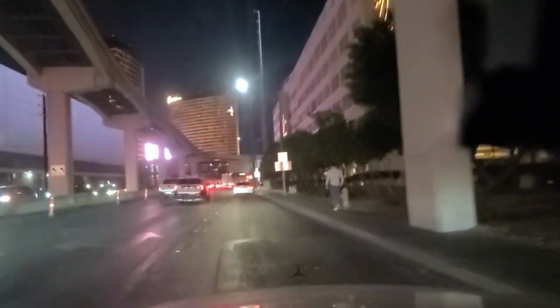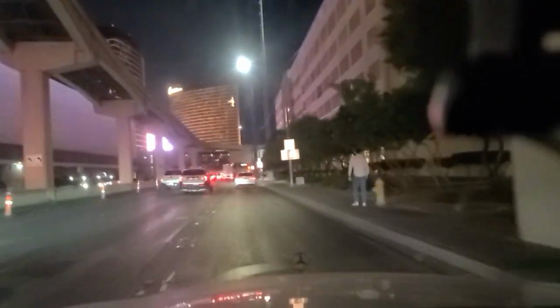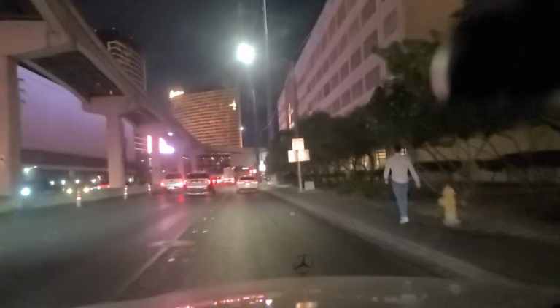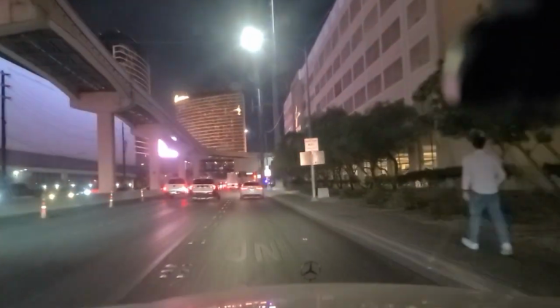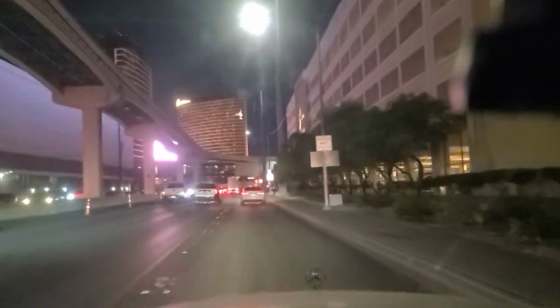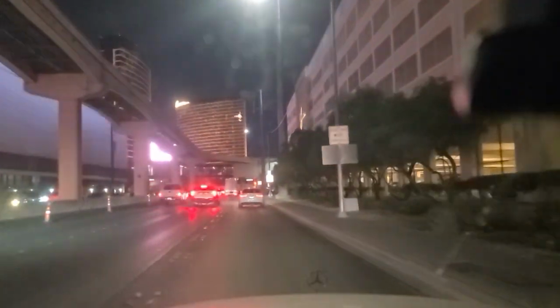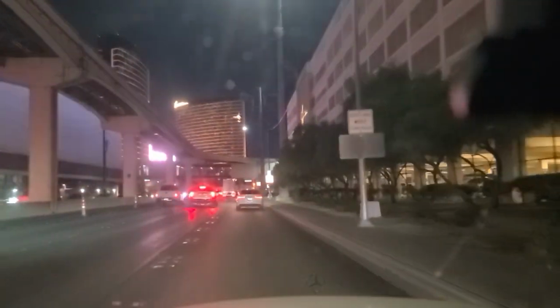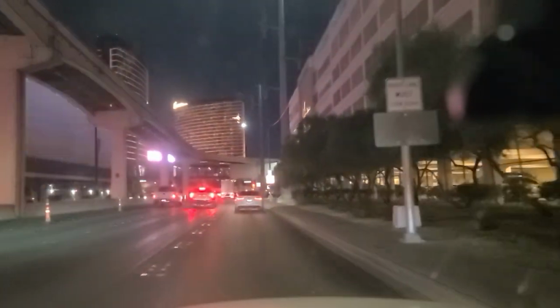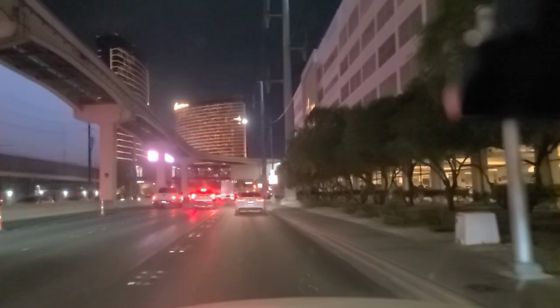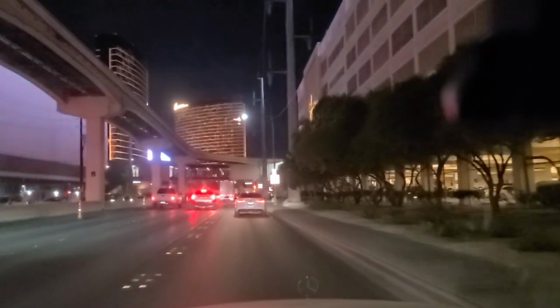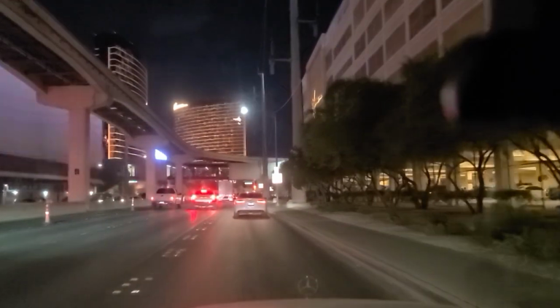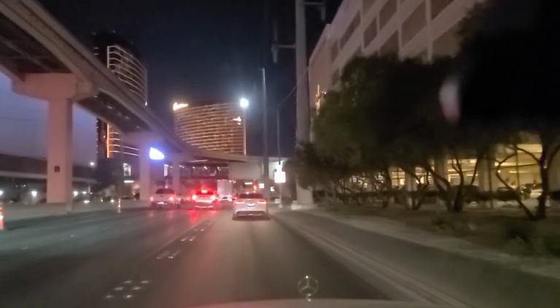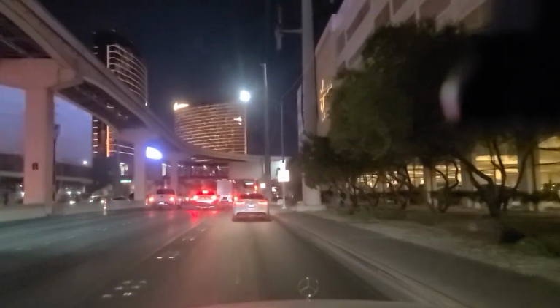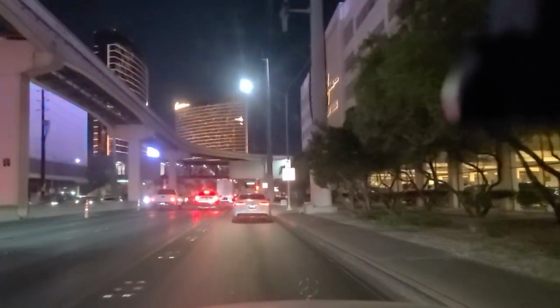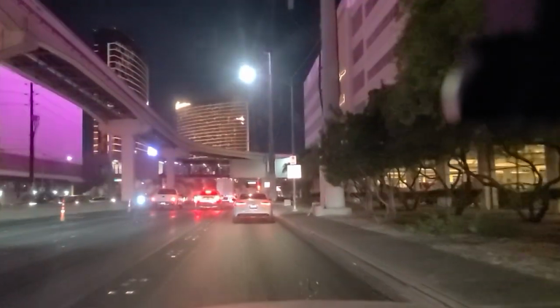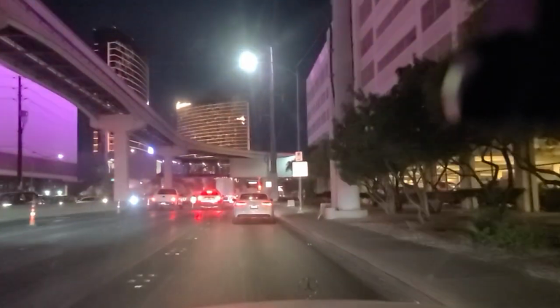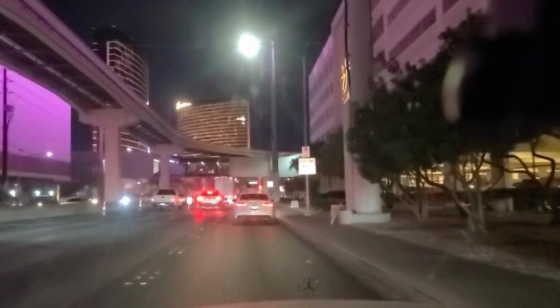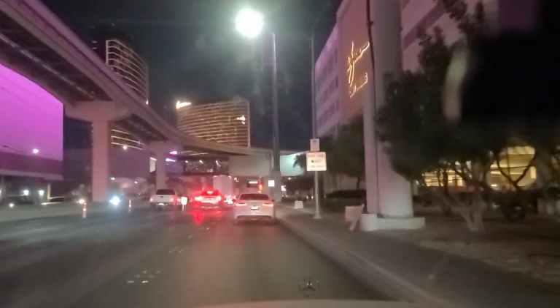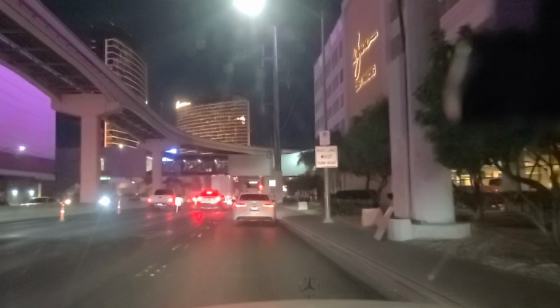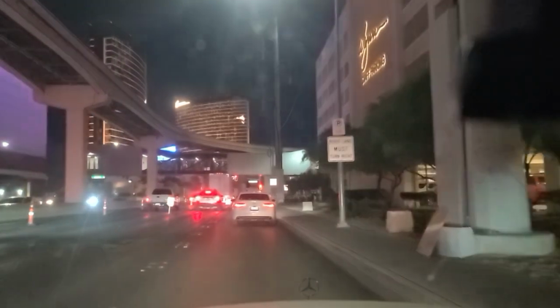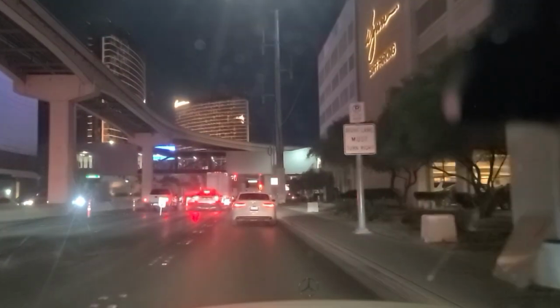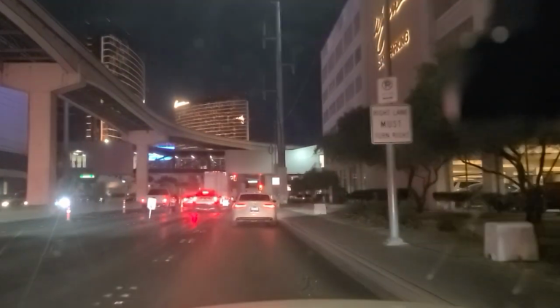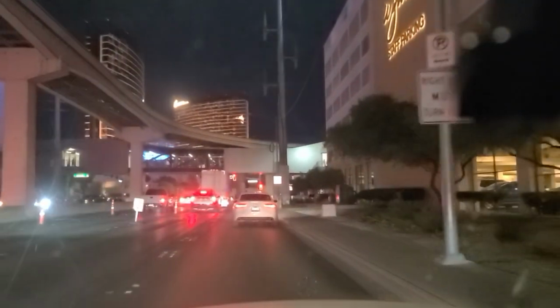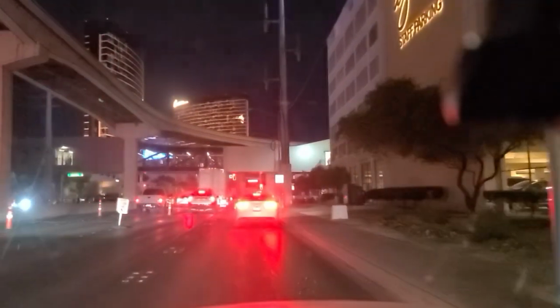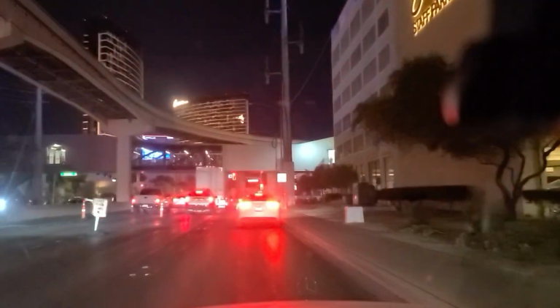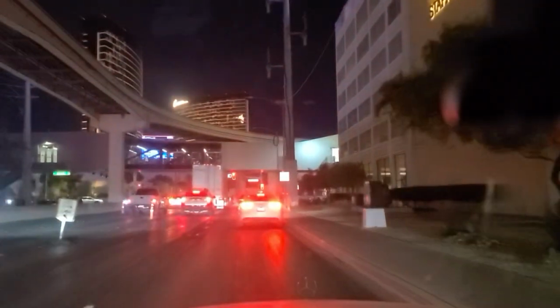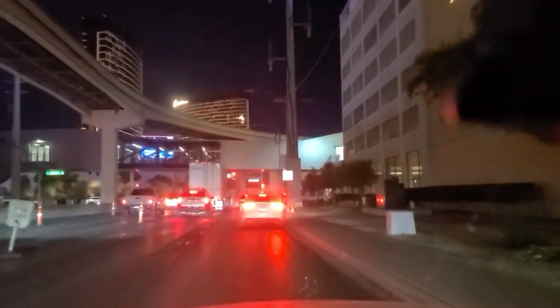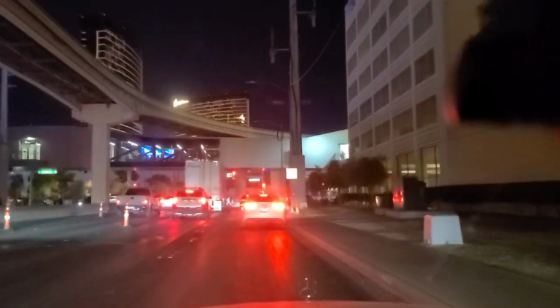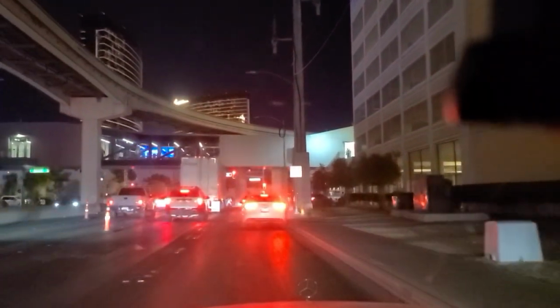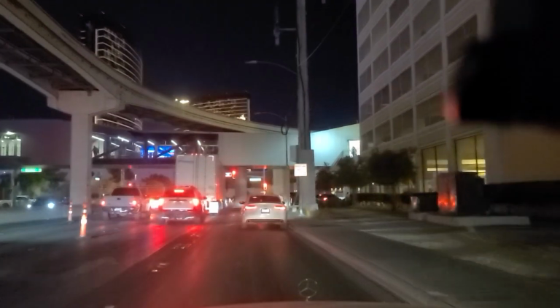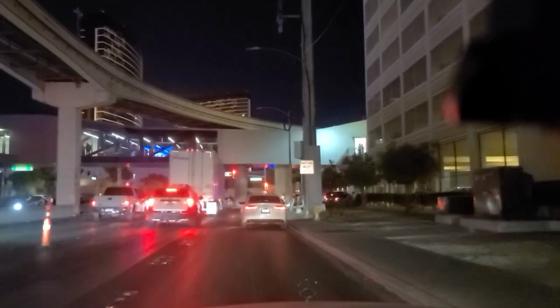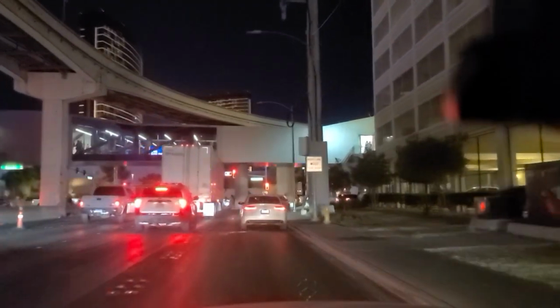Hey folks, welcome back here to the Vegas Don Channel. We're here off of Koval. They're having an event here at the Sphere. Sphere is off immediately to our right here past this parking garage. We're off at Koval approaching Sands here.